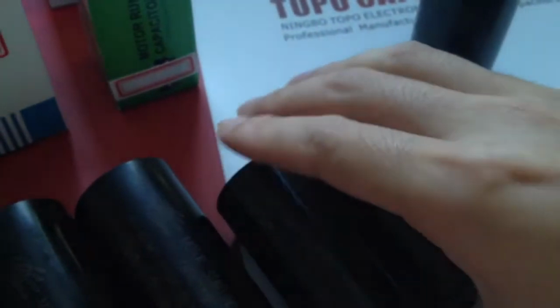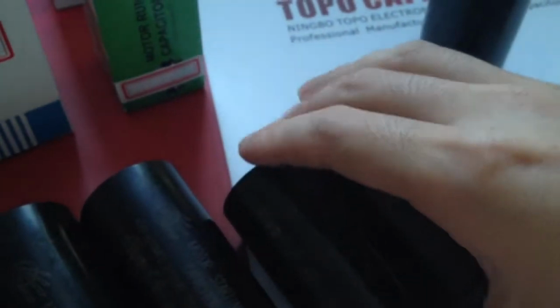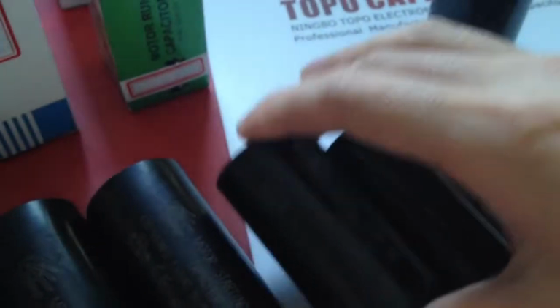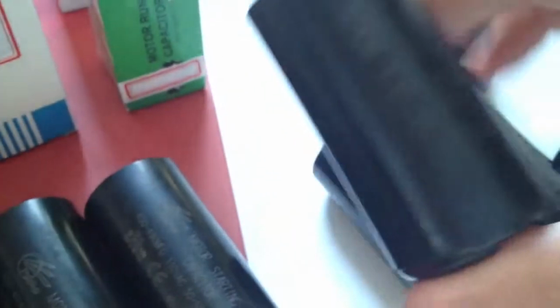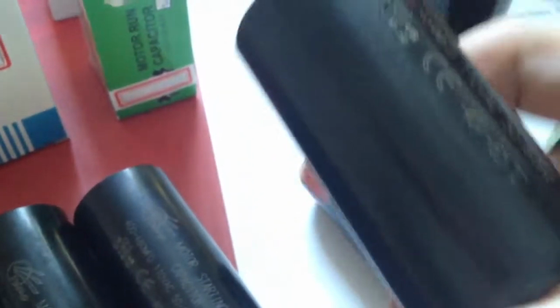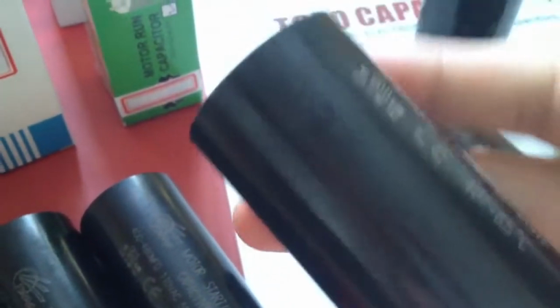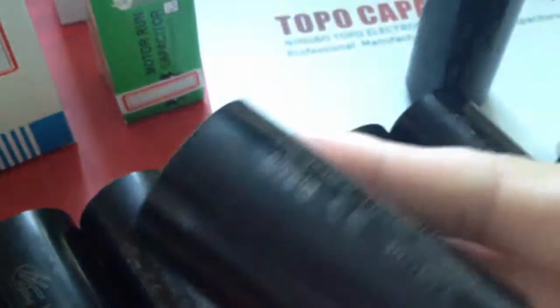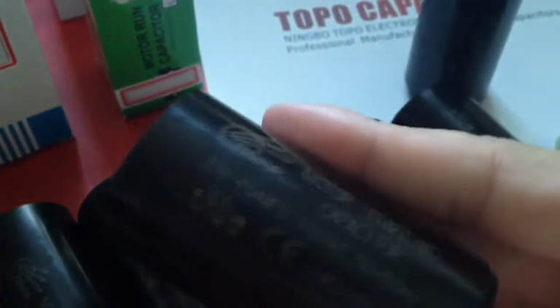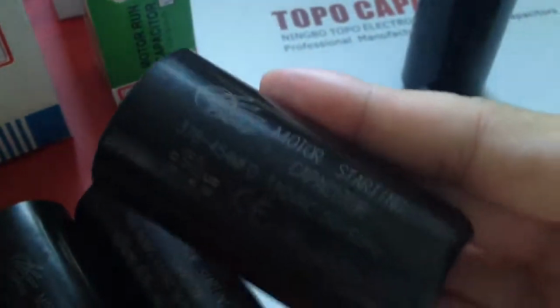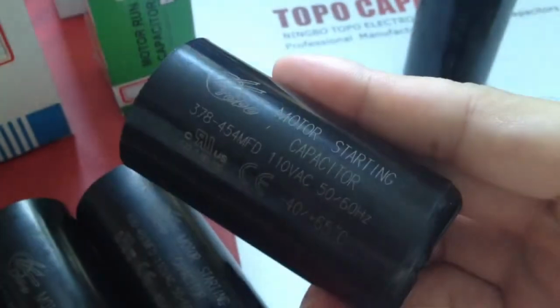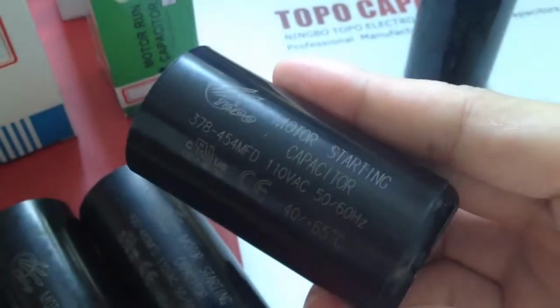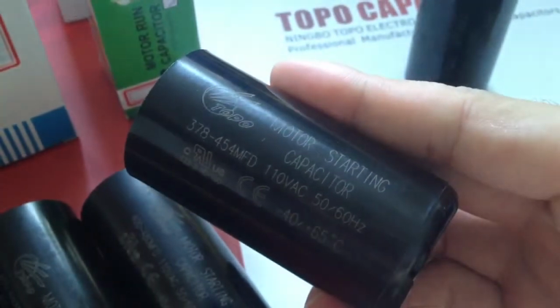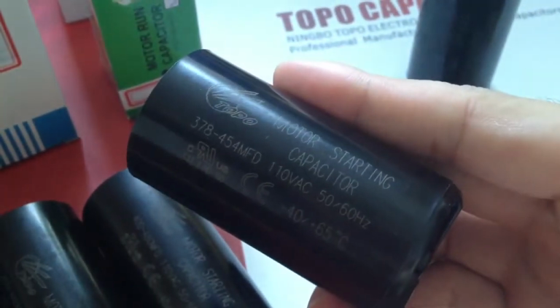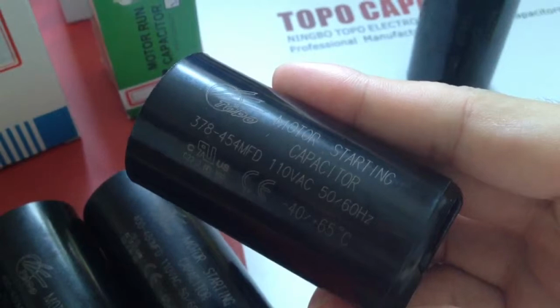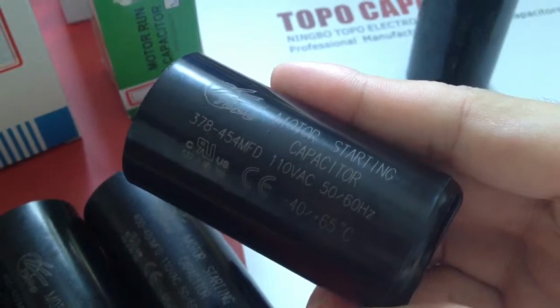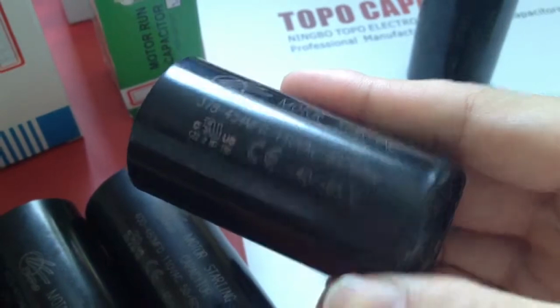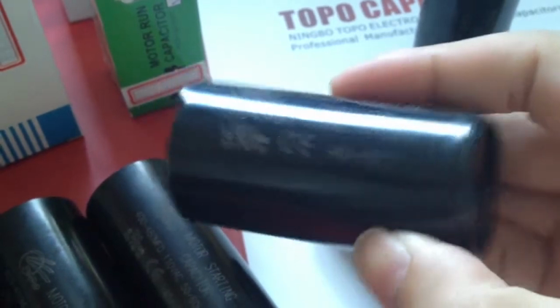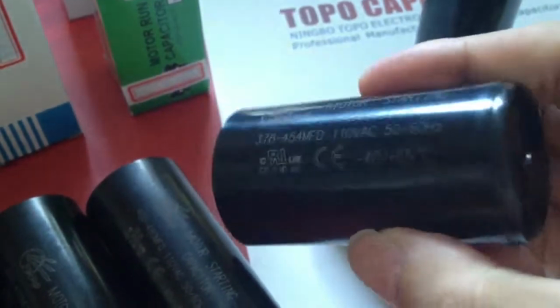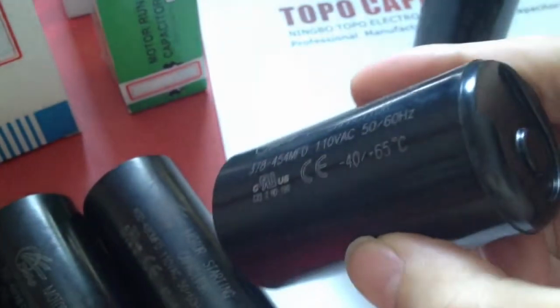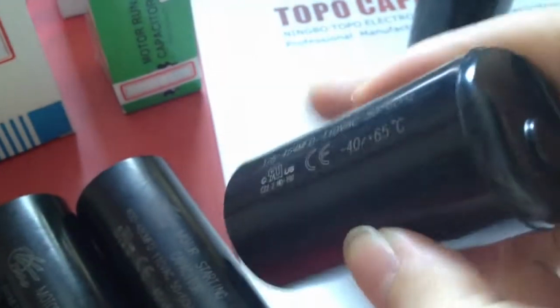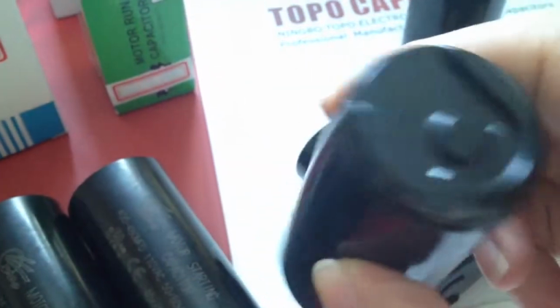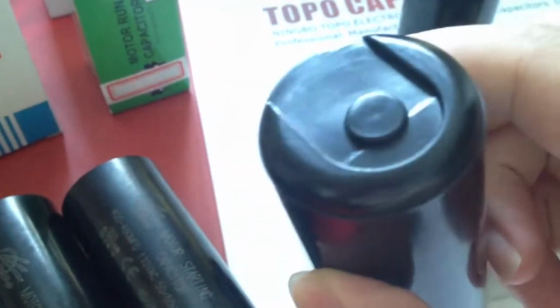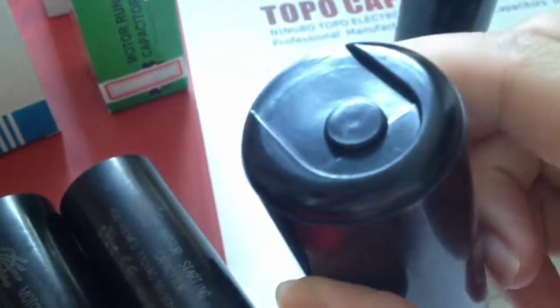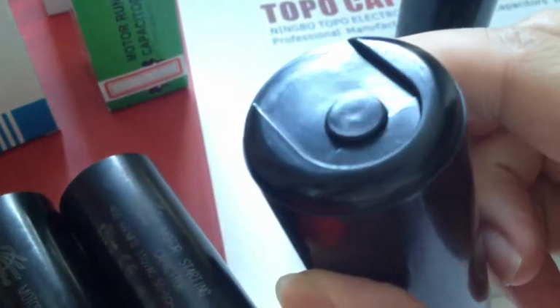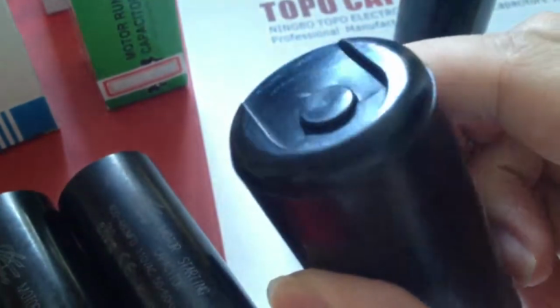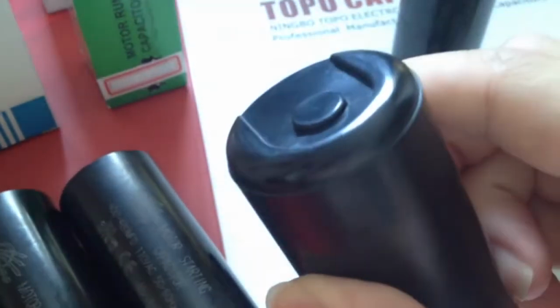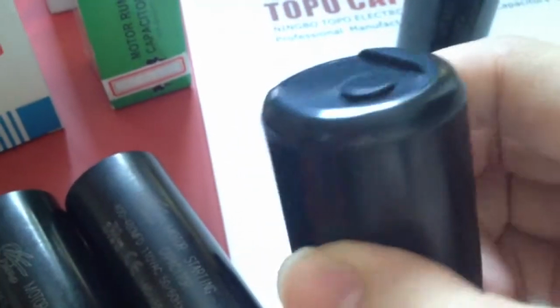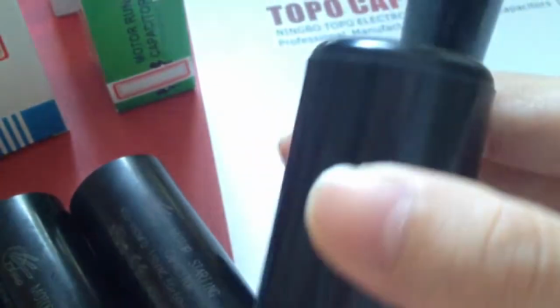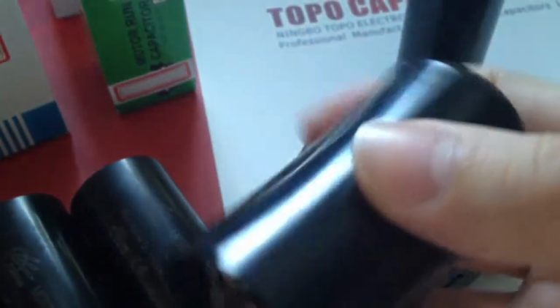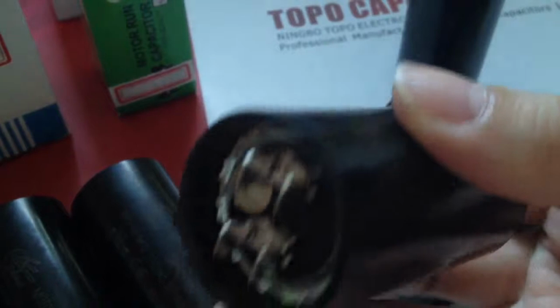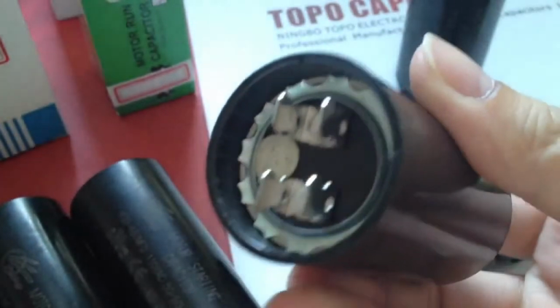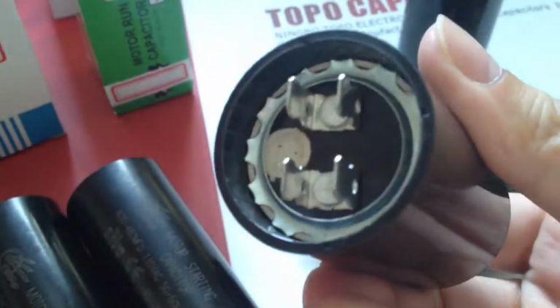Rated voltage of 110 volt to 330 volt, frequency of 50 hertz to 60 hertz, suitable for use in single phase AC motors and compressors.